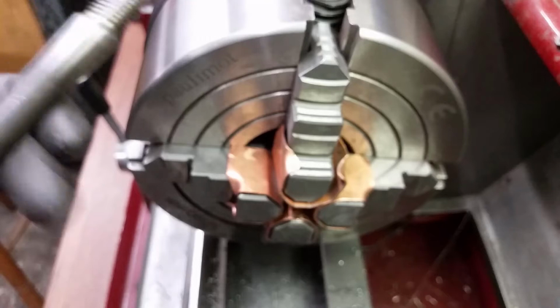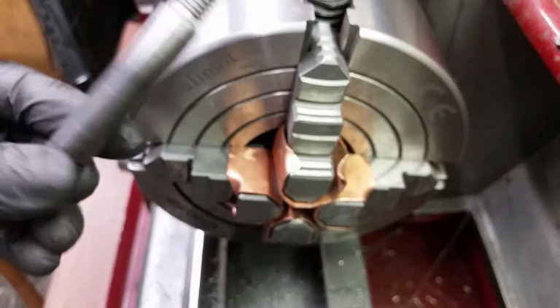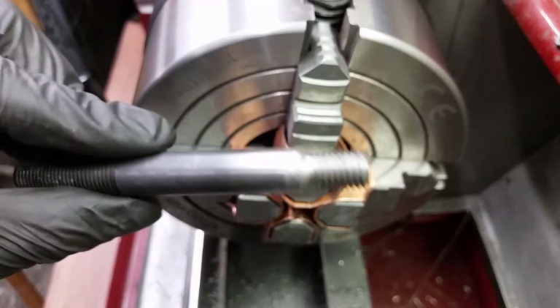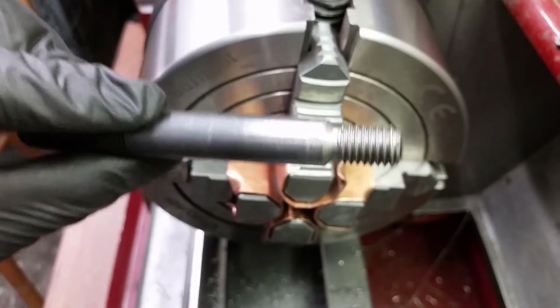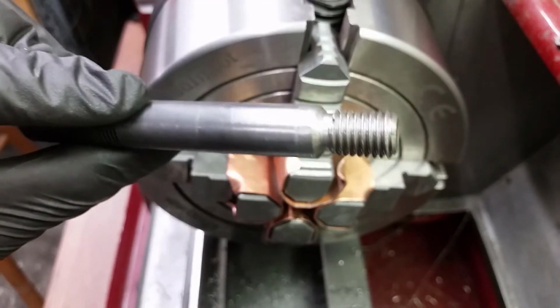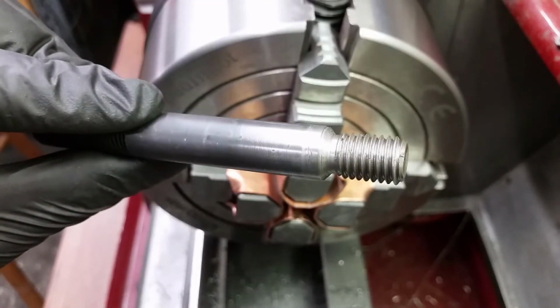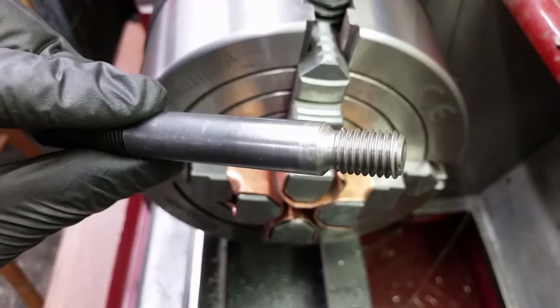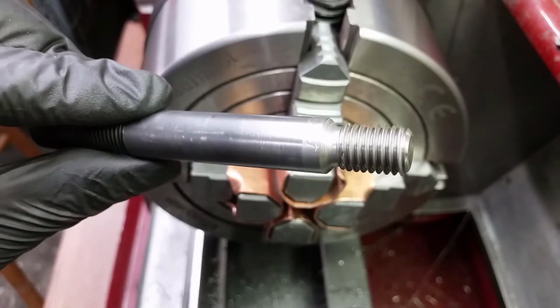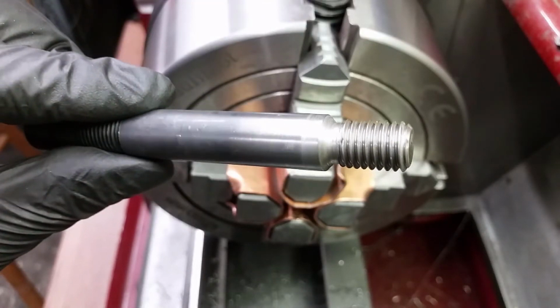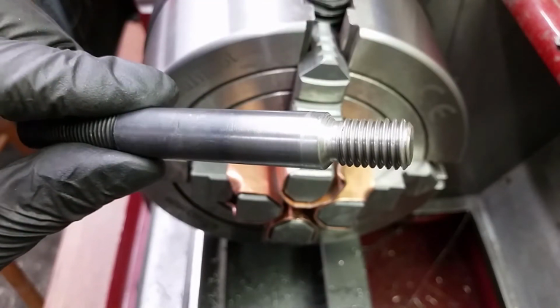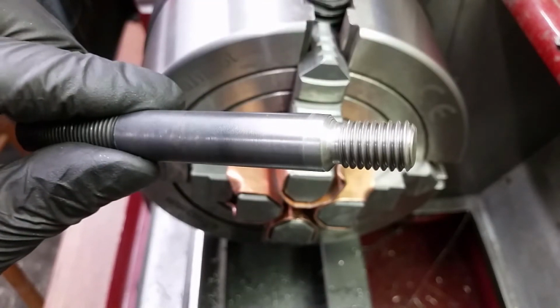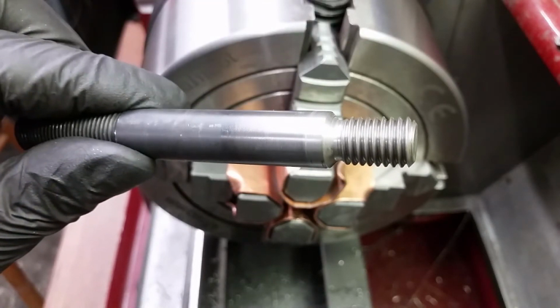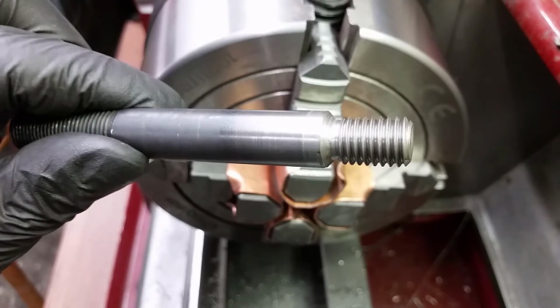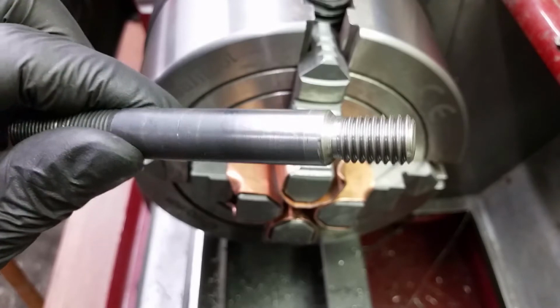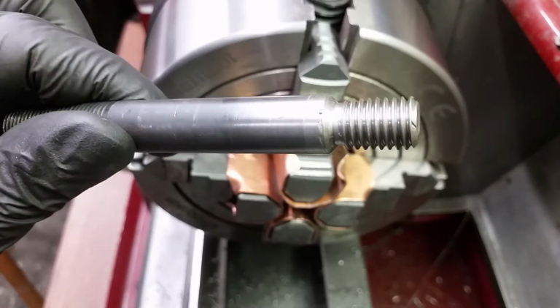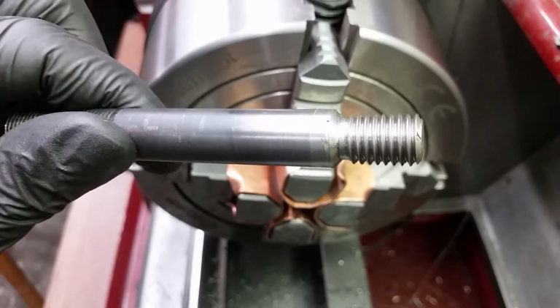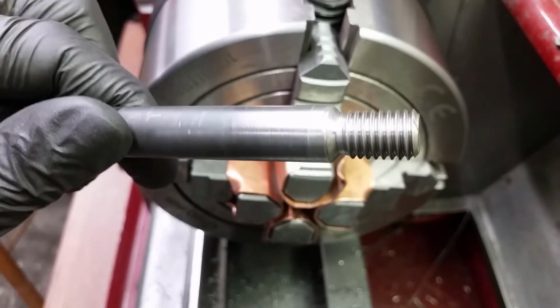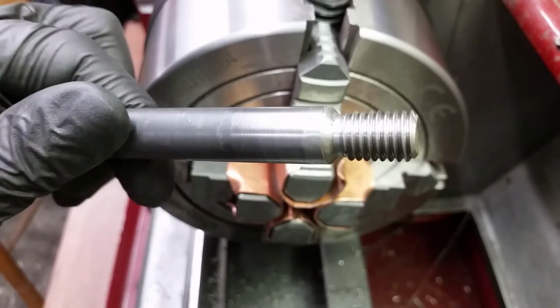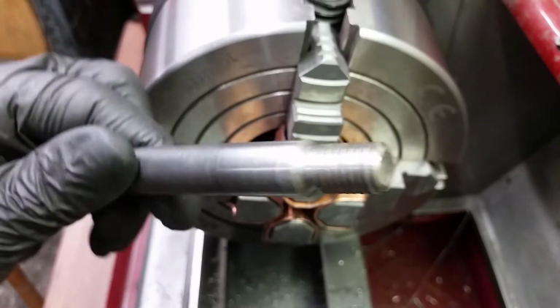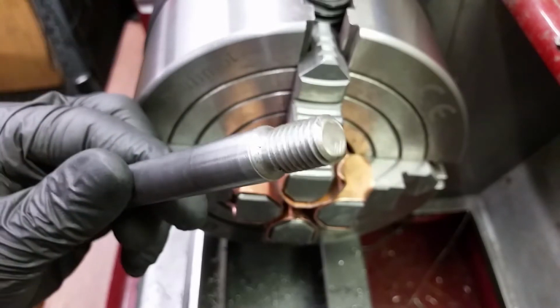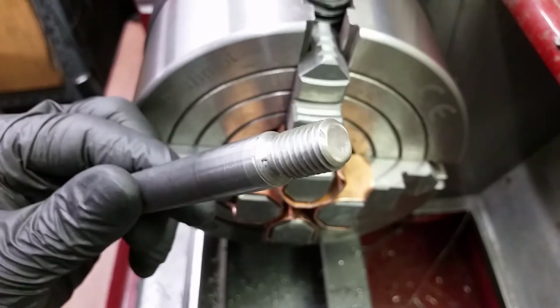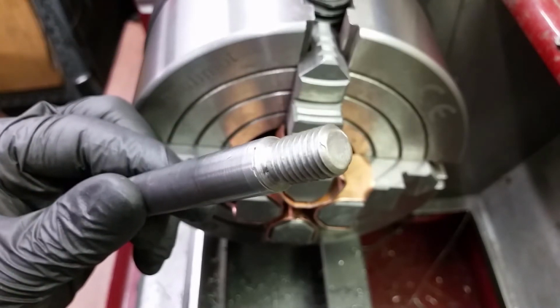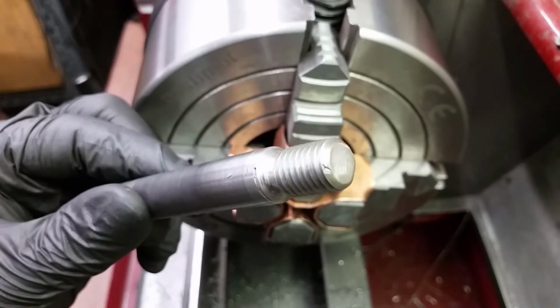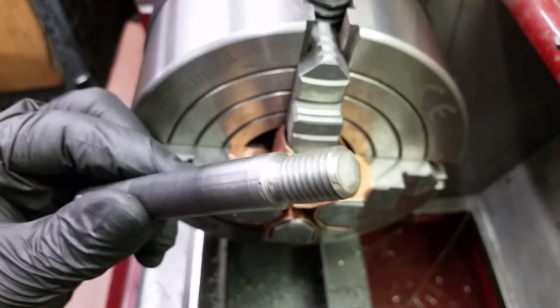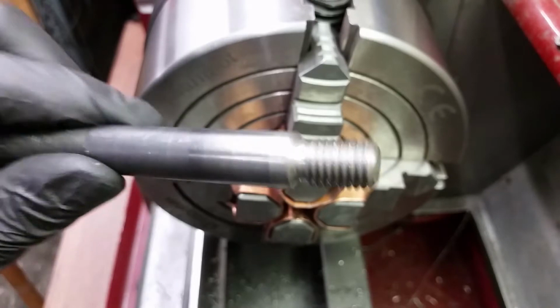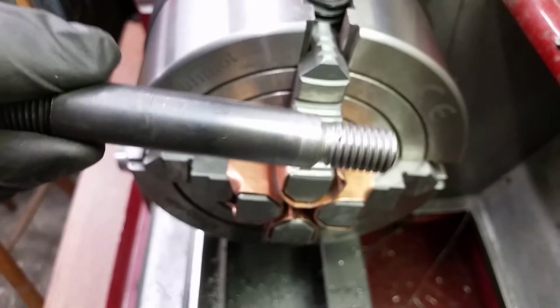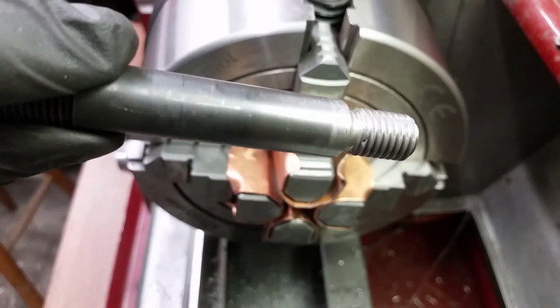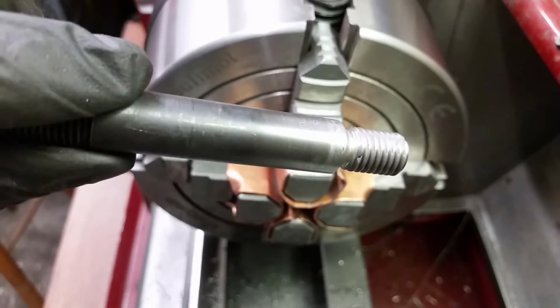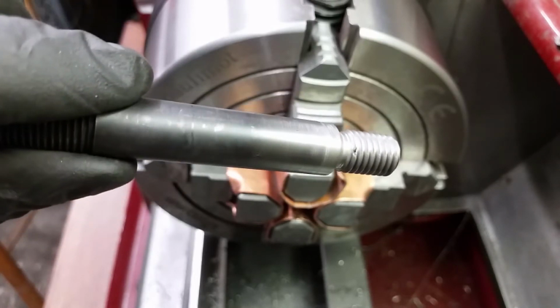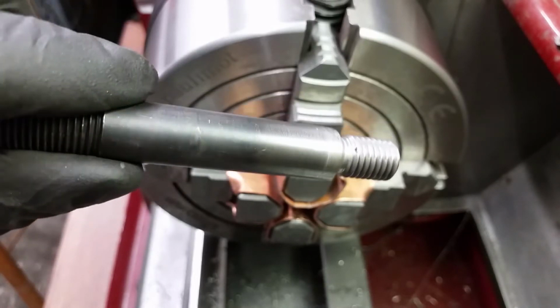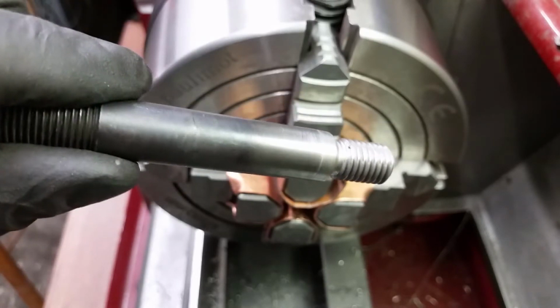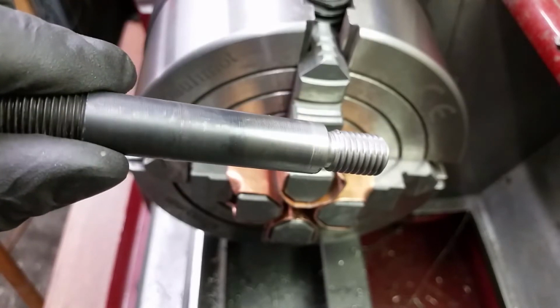Hi and welcome to Basement Projects. In the last video we took a look at the quick change tool post. Today I will show you my long and painful way of fitting this tool post to my lathe.